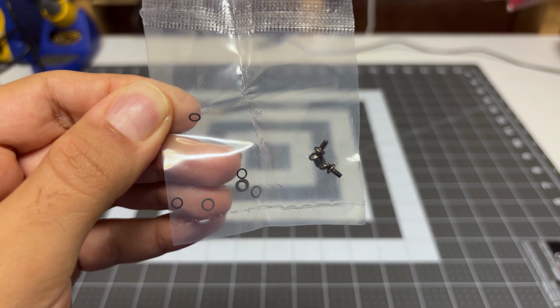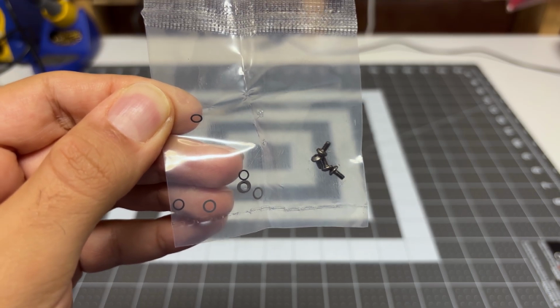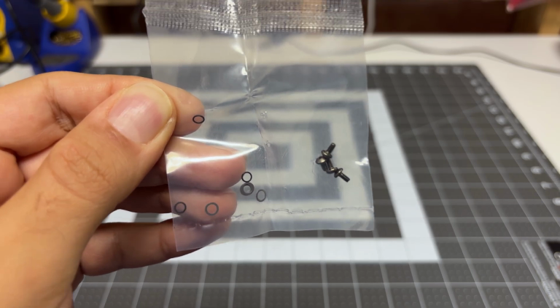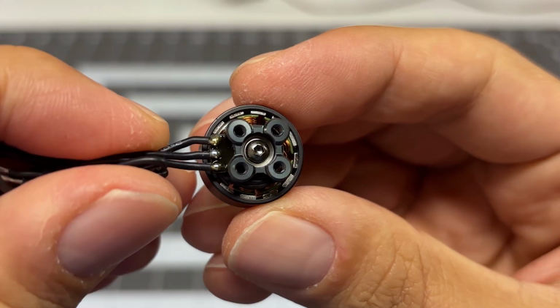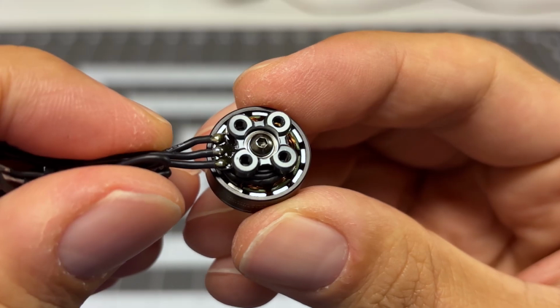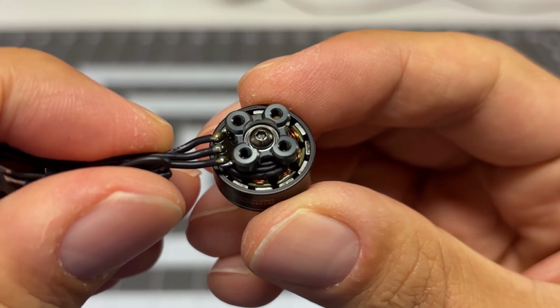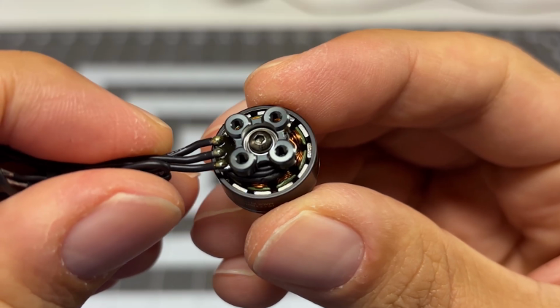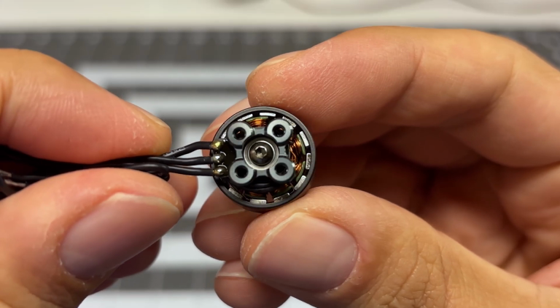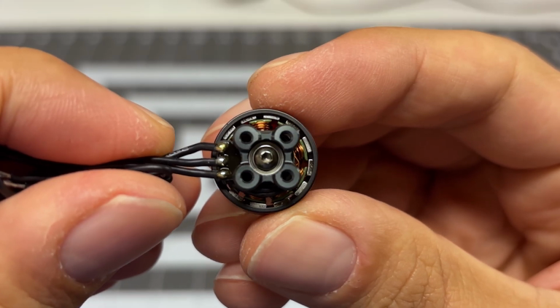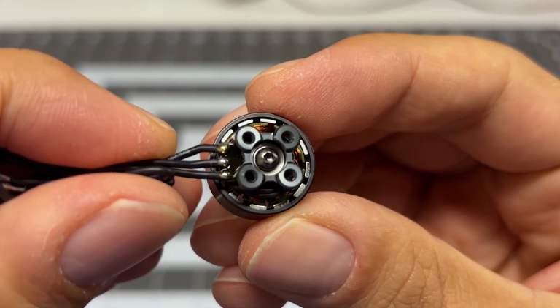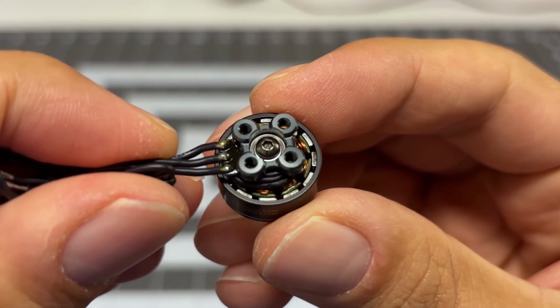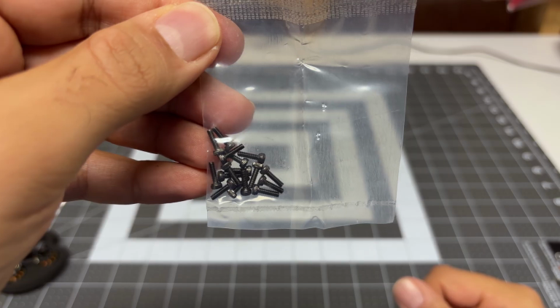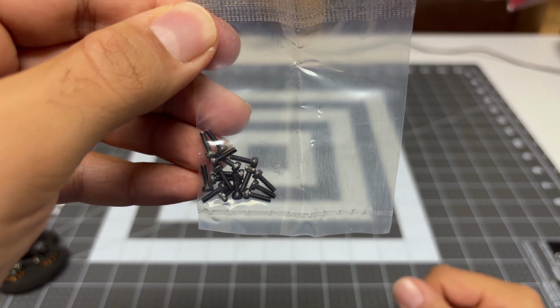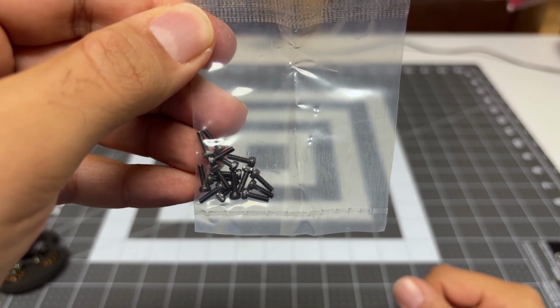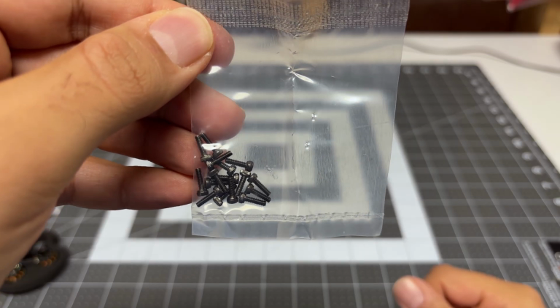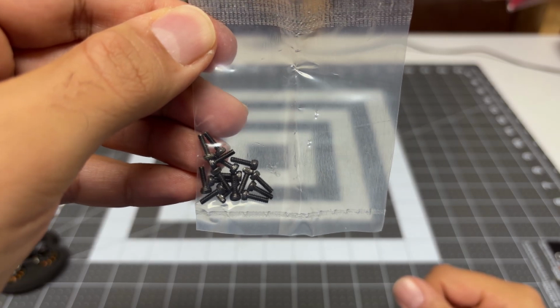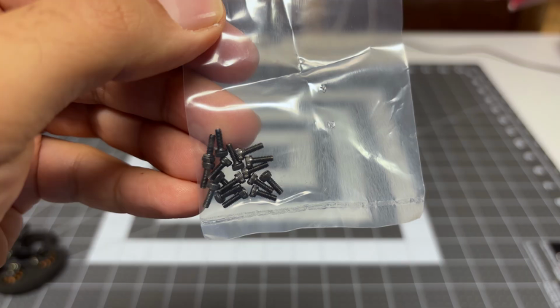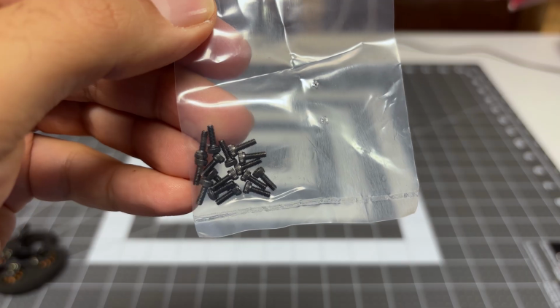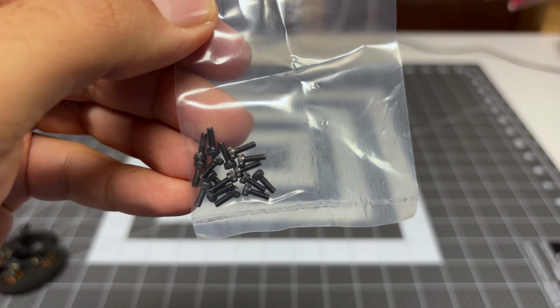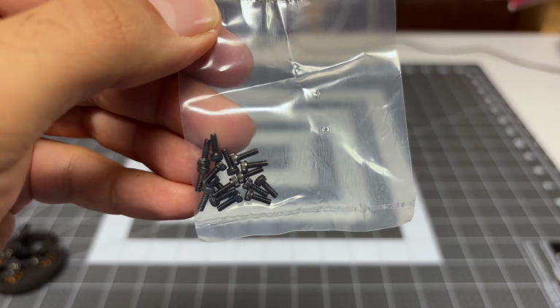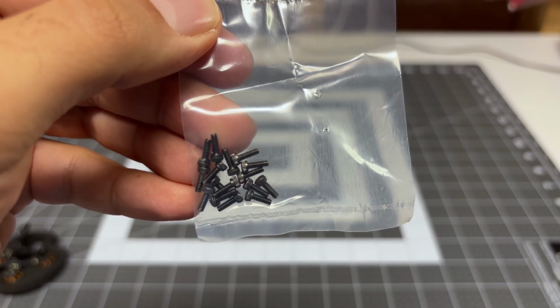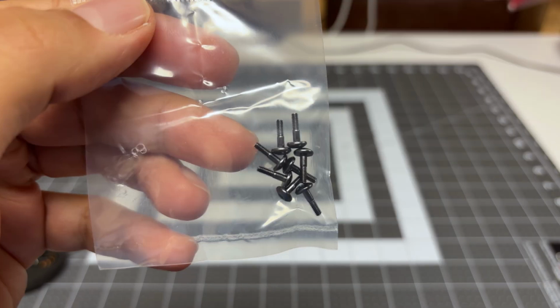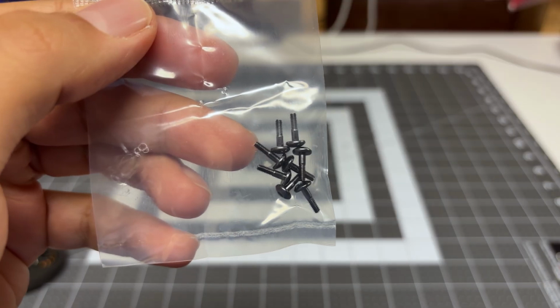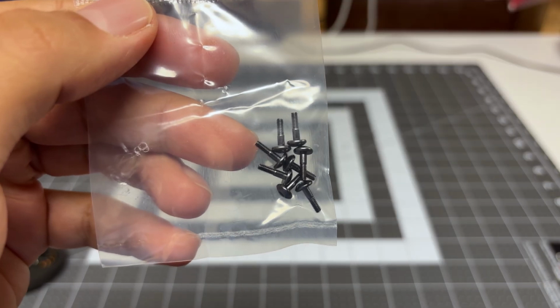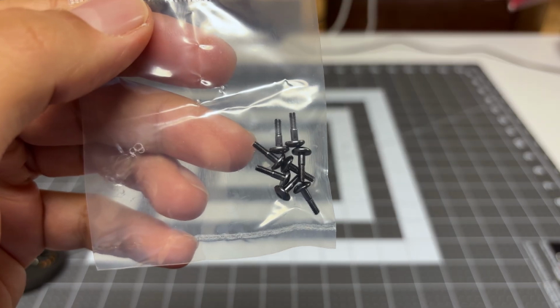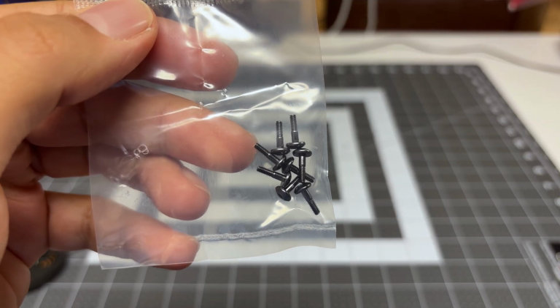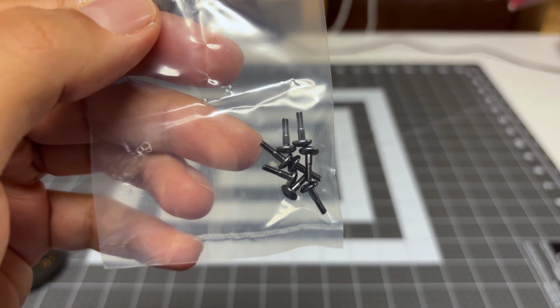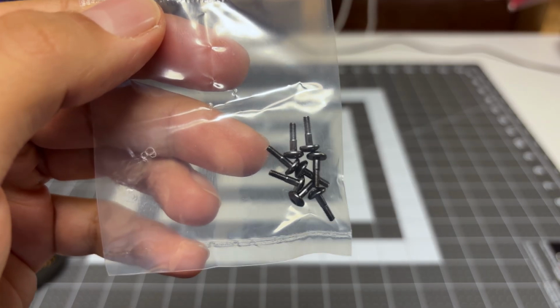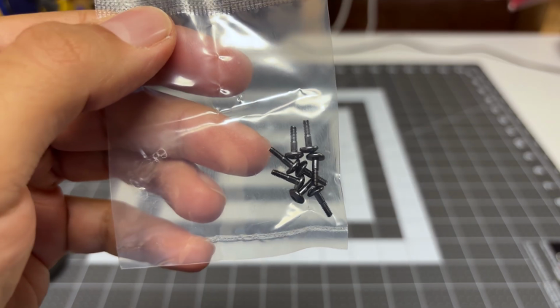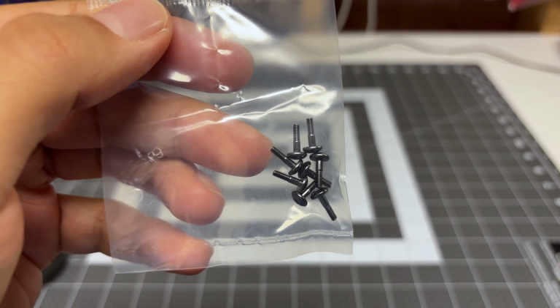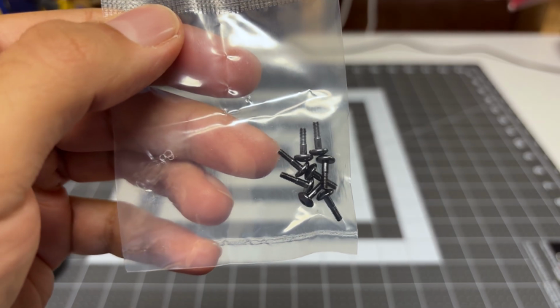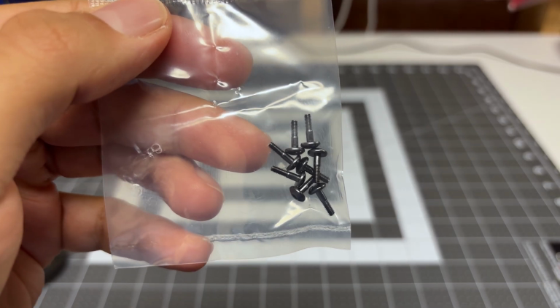This motor uses screws as opposed to C-clips. The next bag has some long screws, the next bag has some short screws, and finally we have screws that connect your prop to the actual motor.